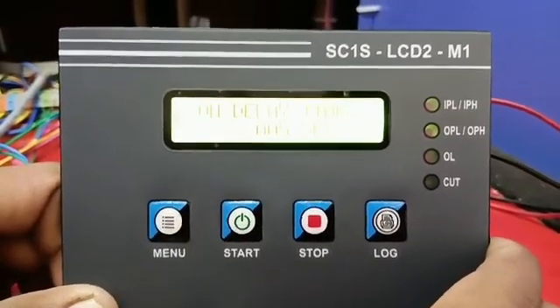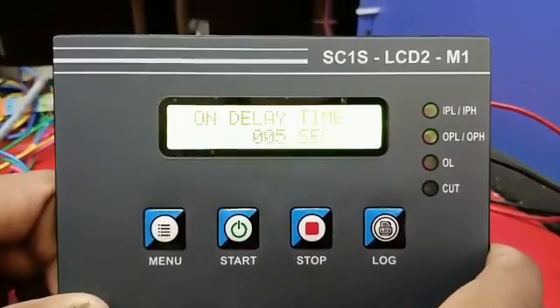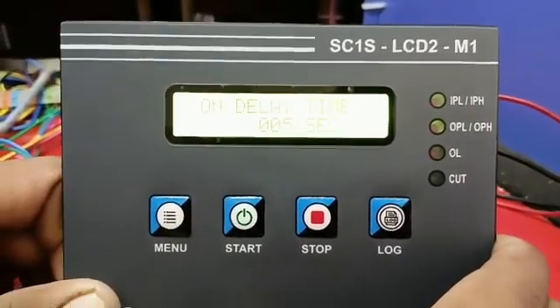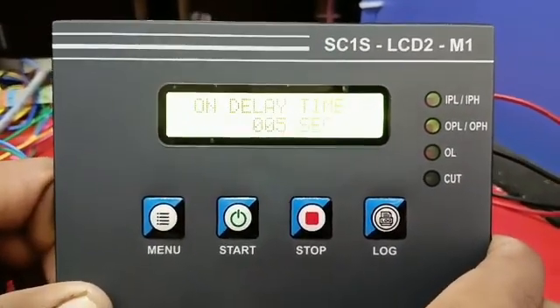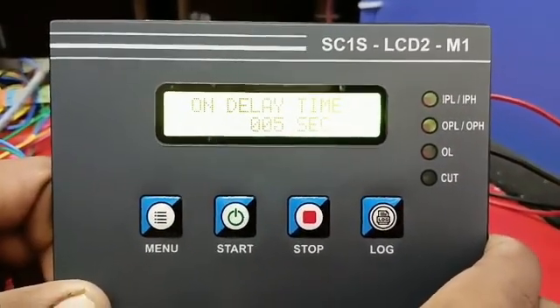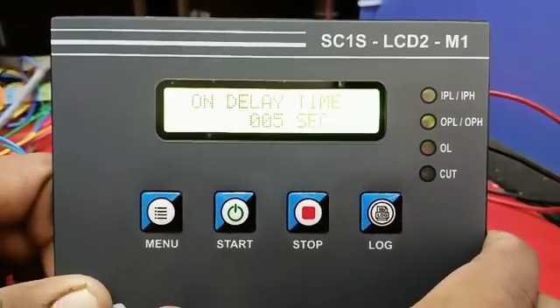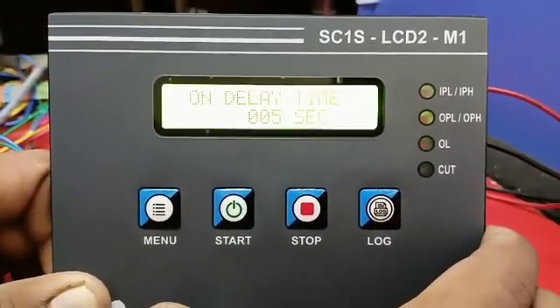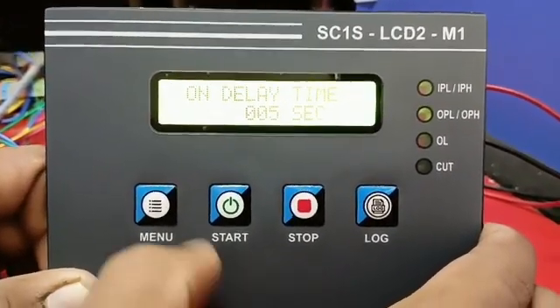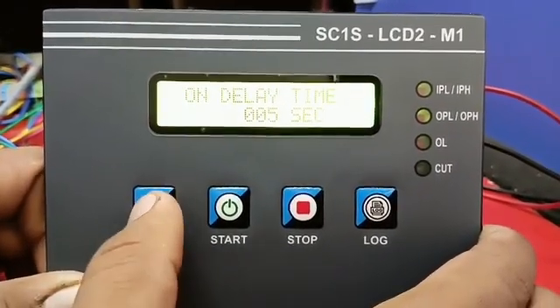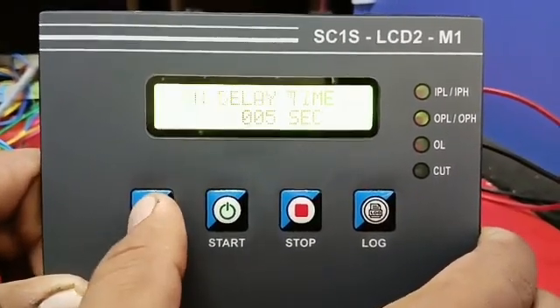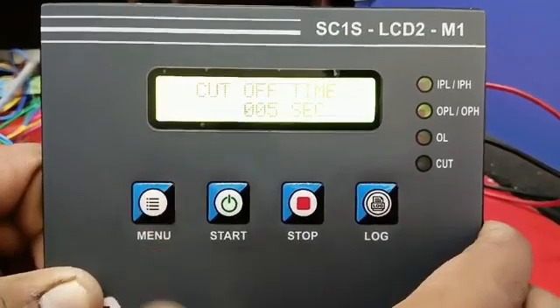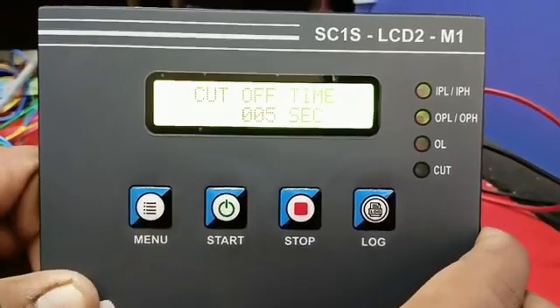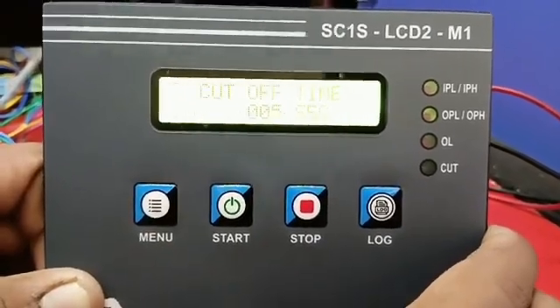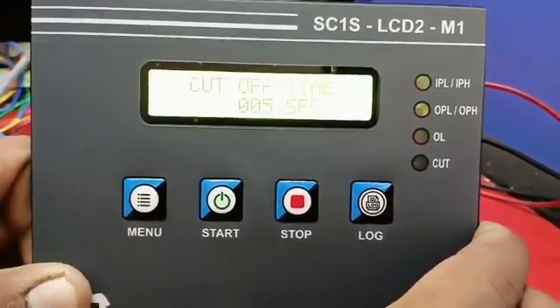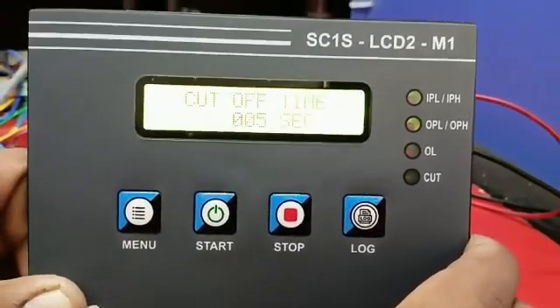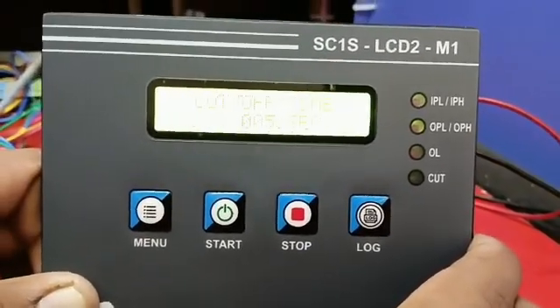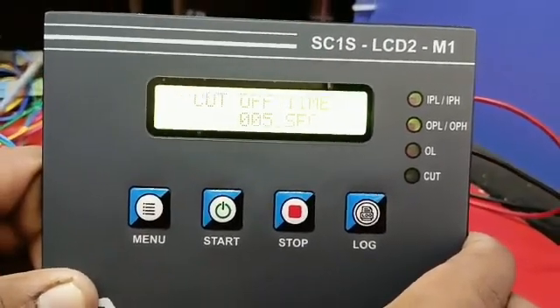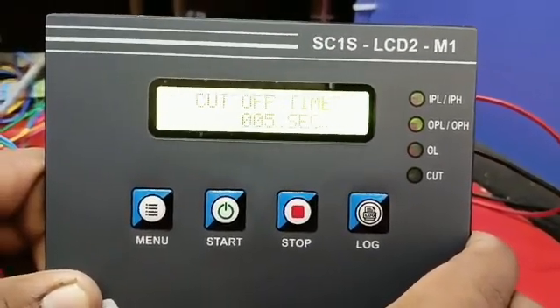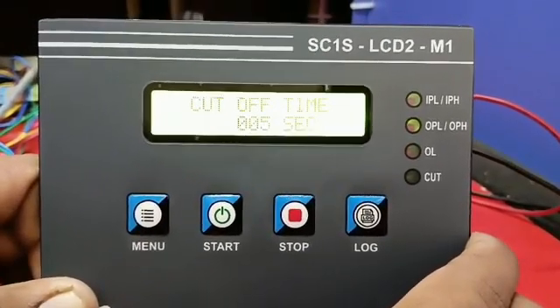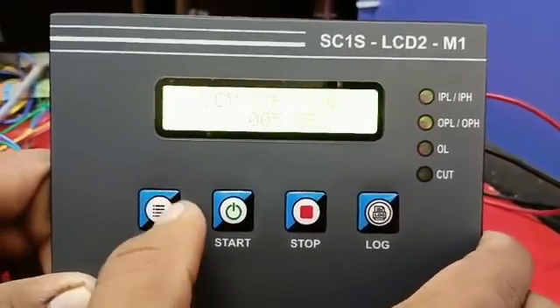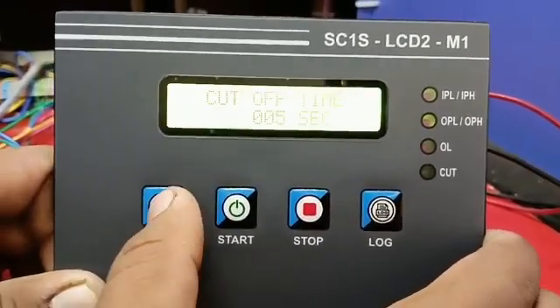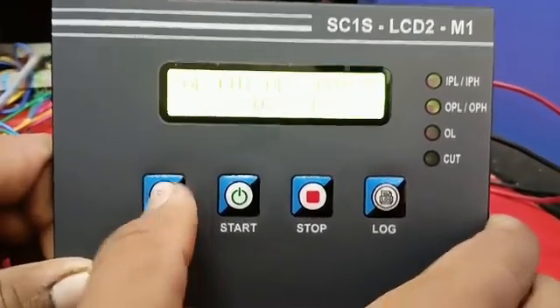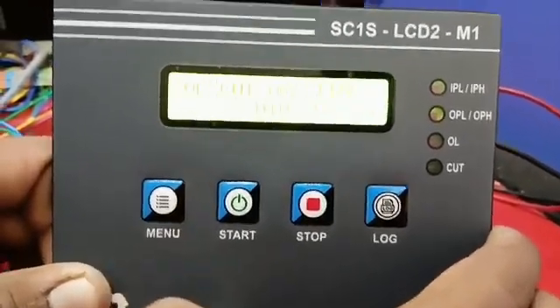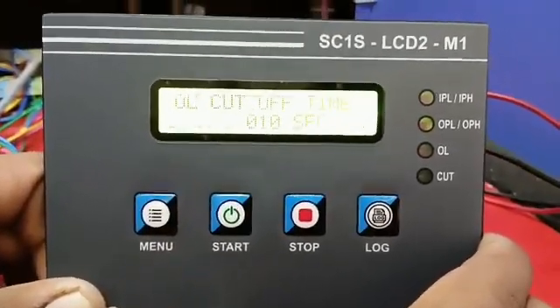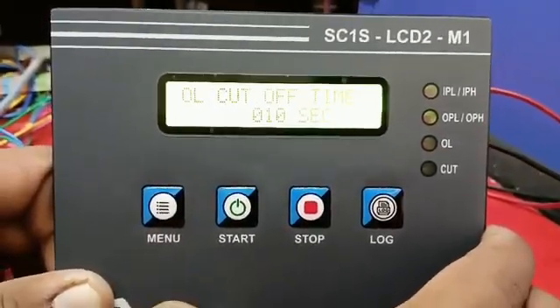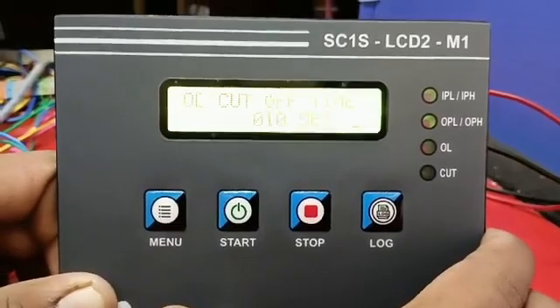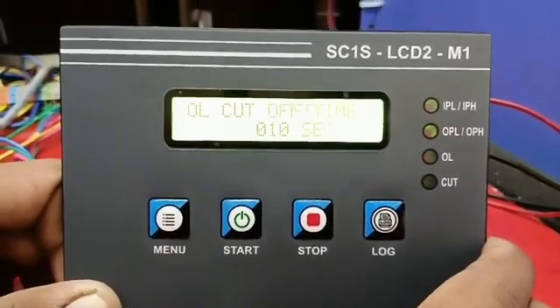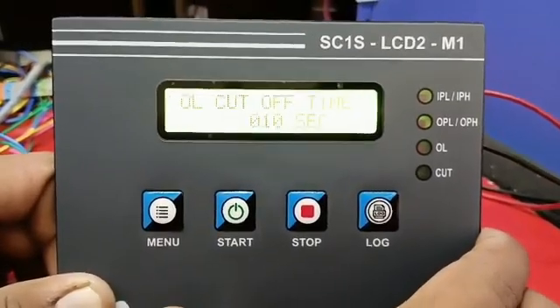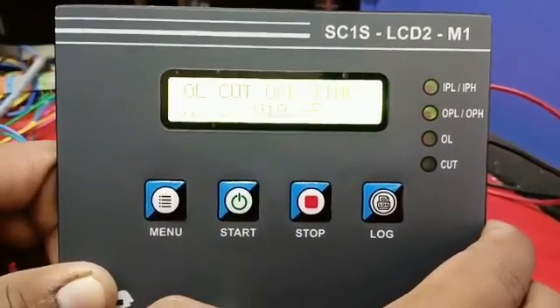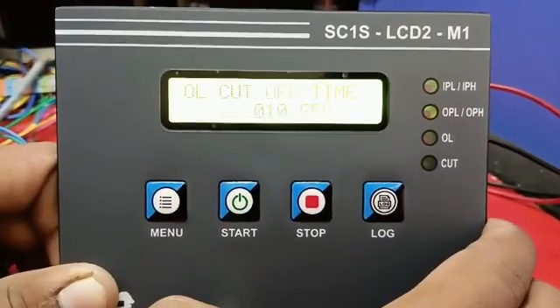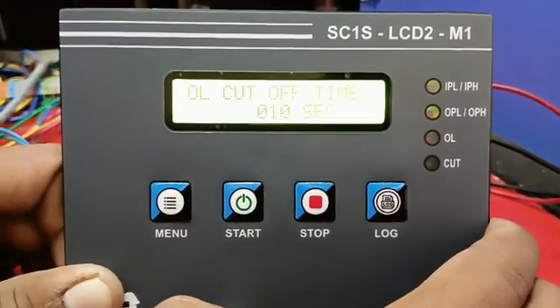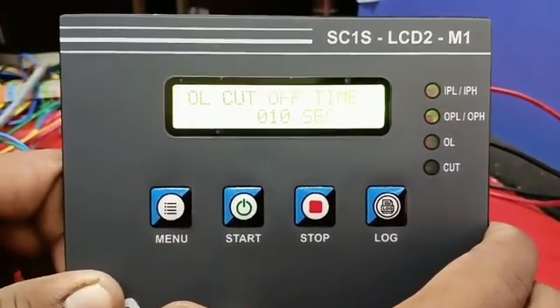Stabilizer On Delay Time: 5 seconds. Voltage Cutoff Delay Time: 5 seconds. Overload Cutoff Delay Time: 10 seconds.